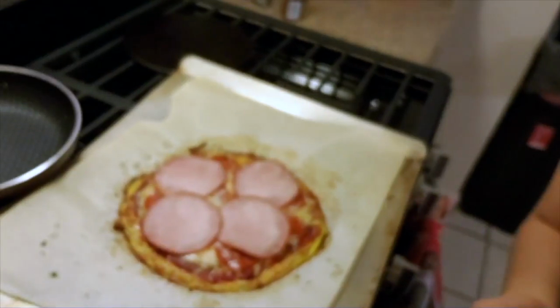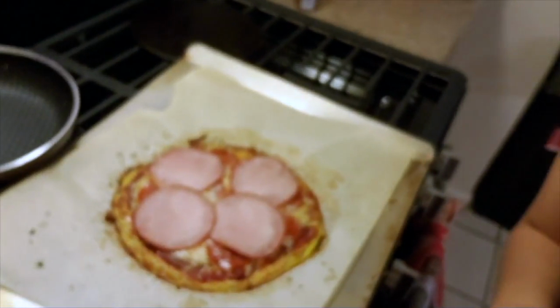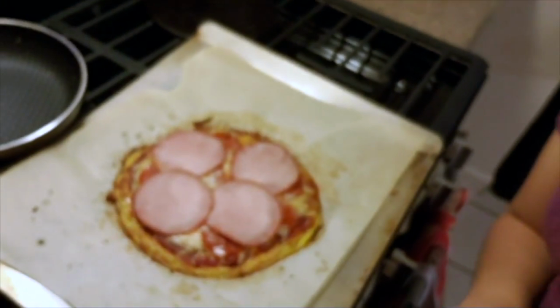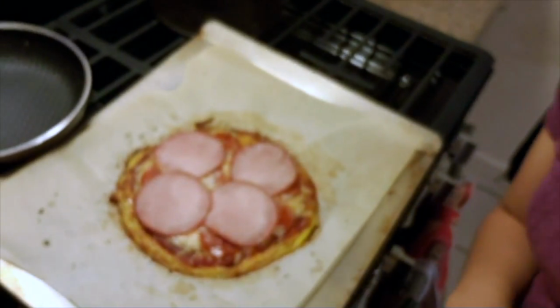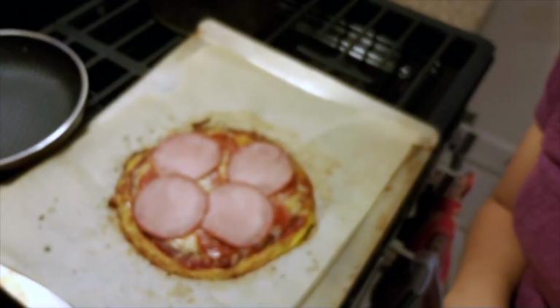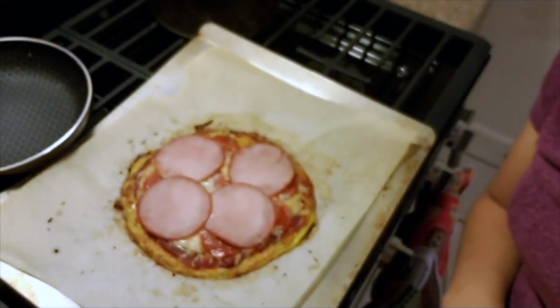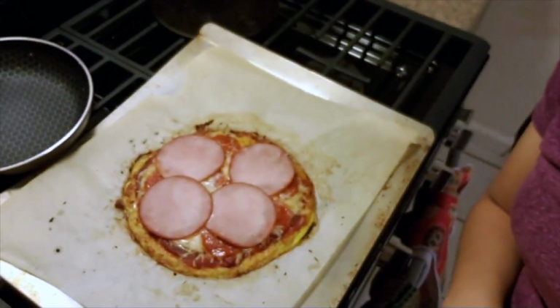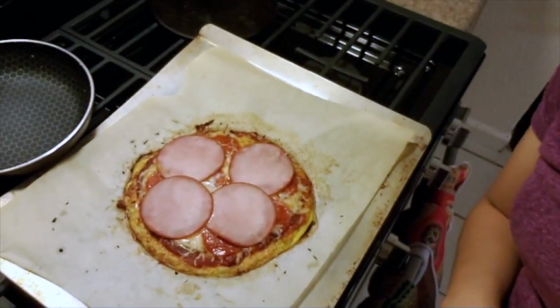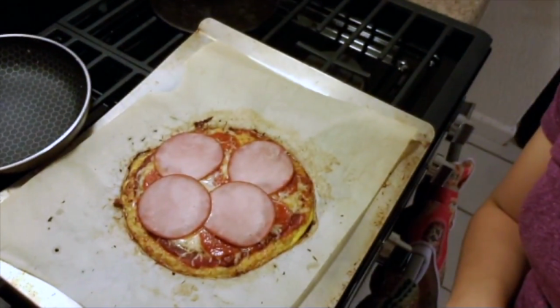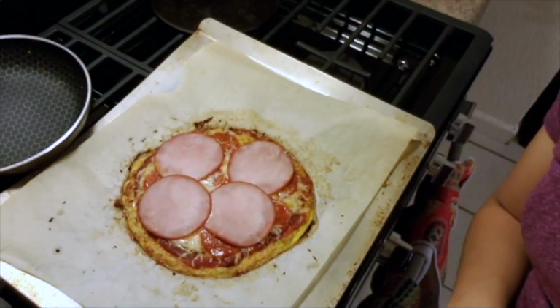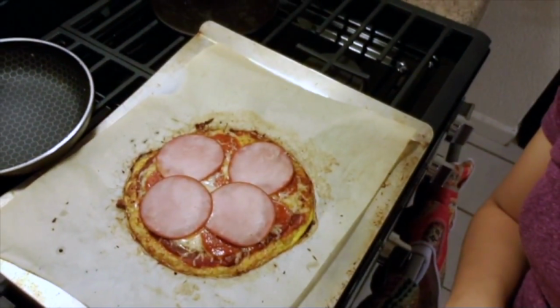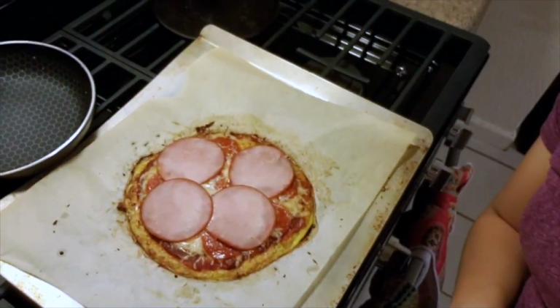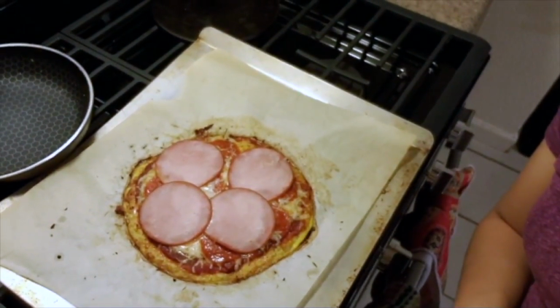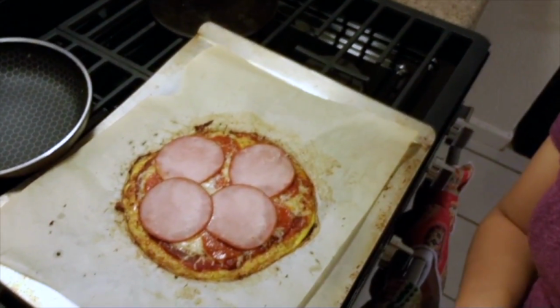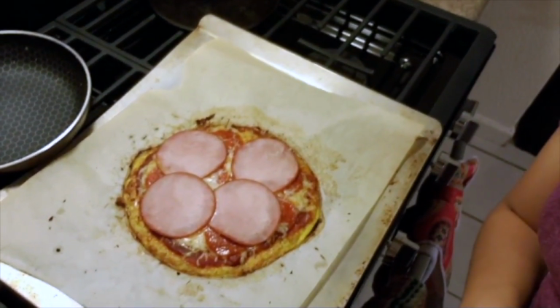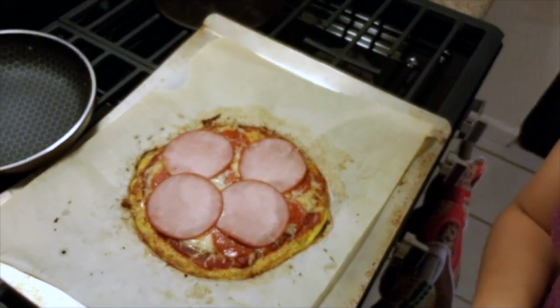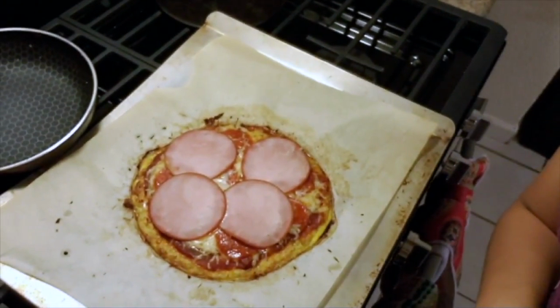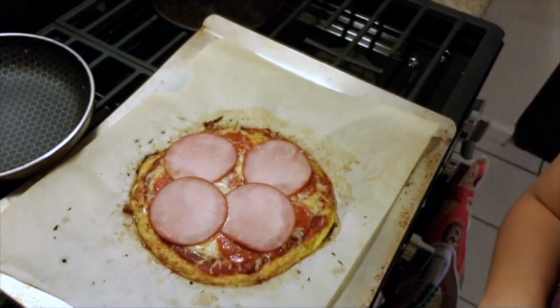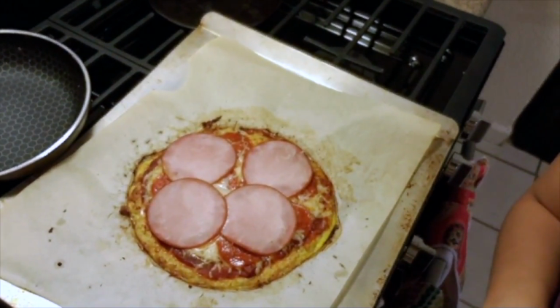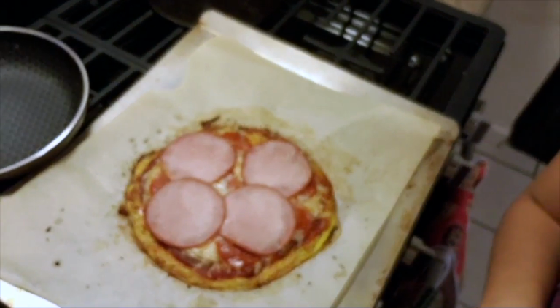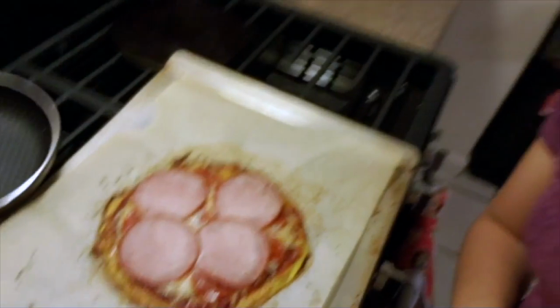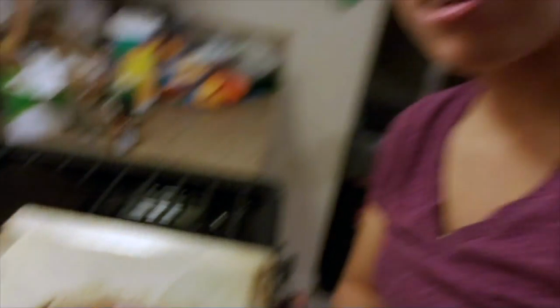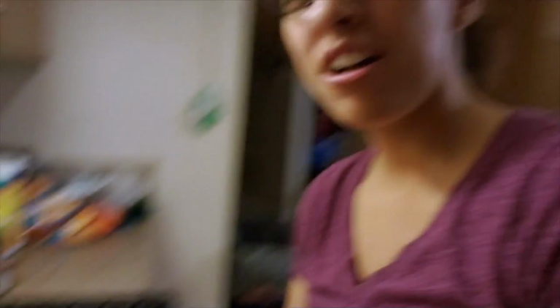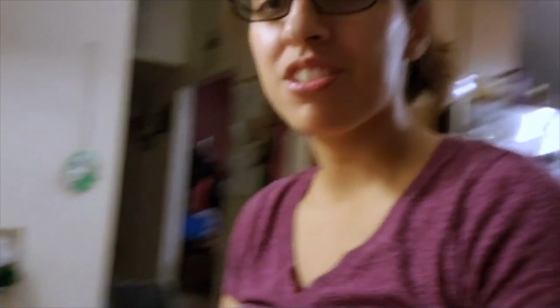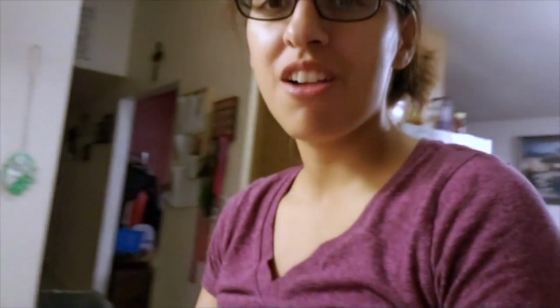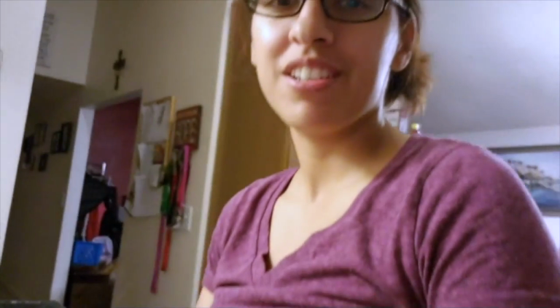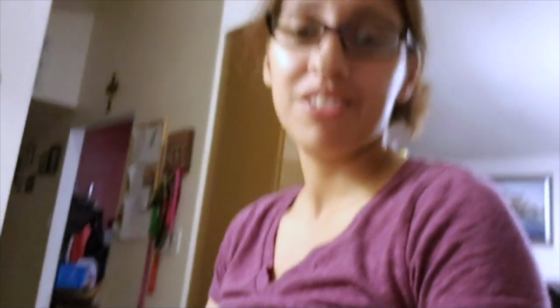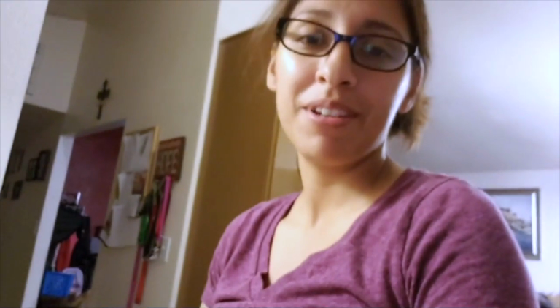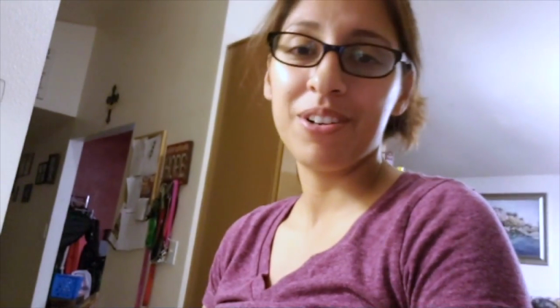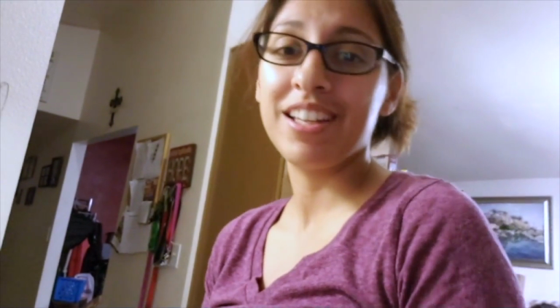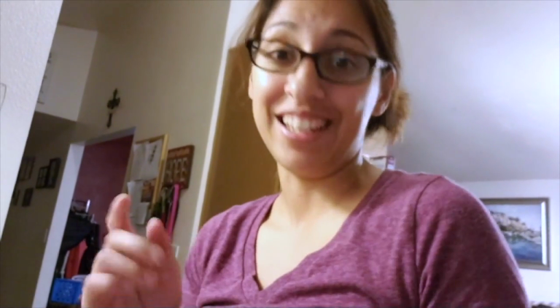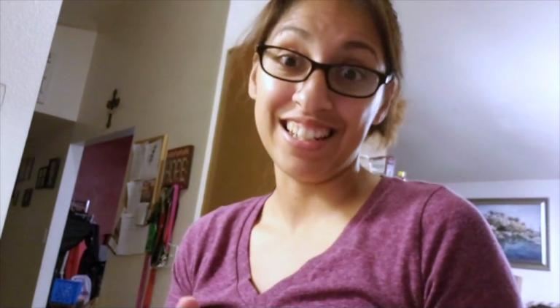Okay so the cauliflower pizza is done. I wish I would have had some green veggies or some mushrooms, but it'll do good for now. I'm starving, so I'm going to go ahead and eat it.